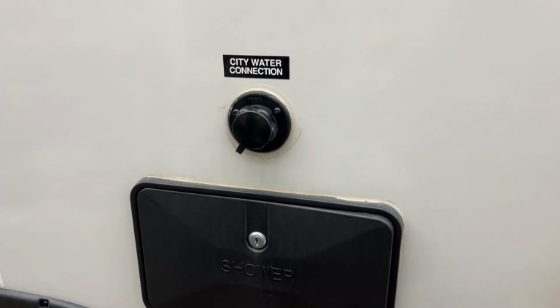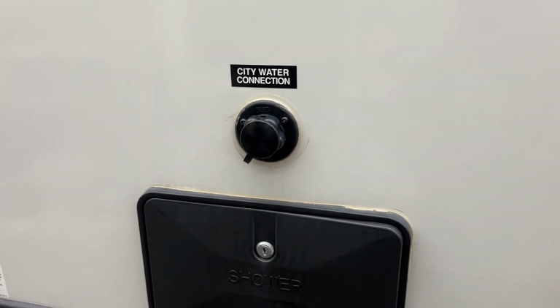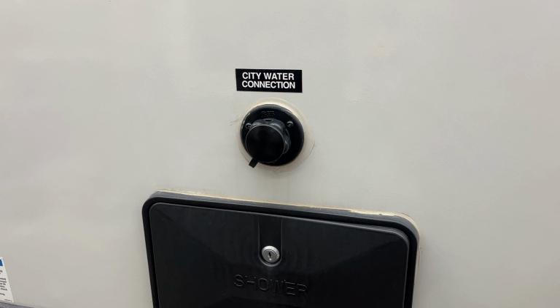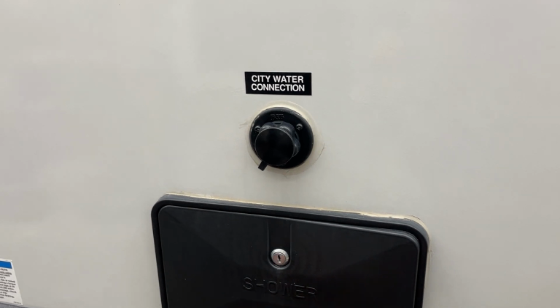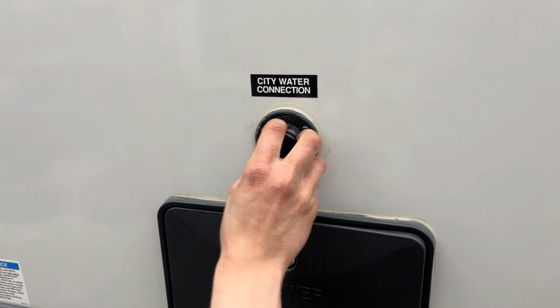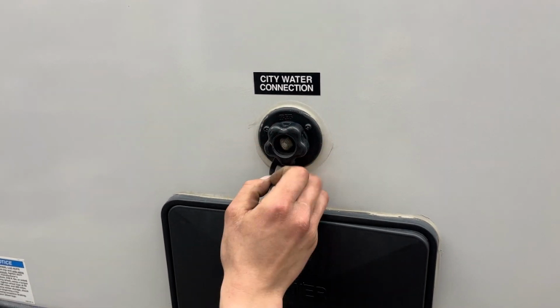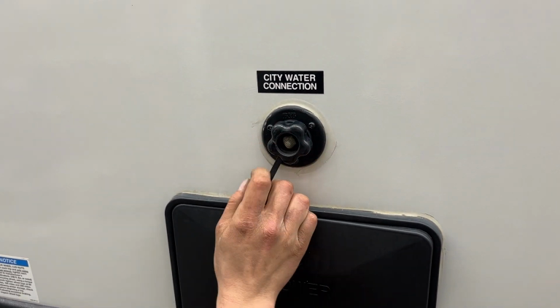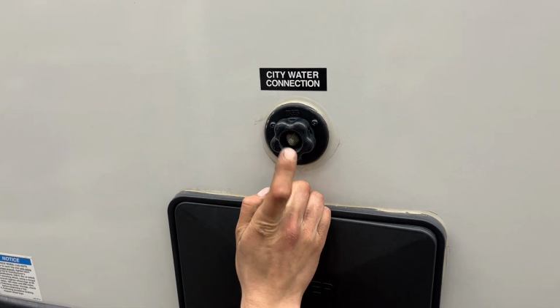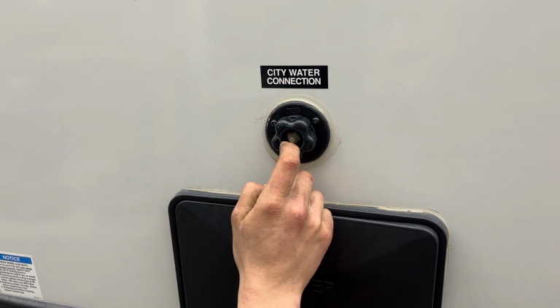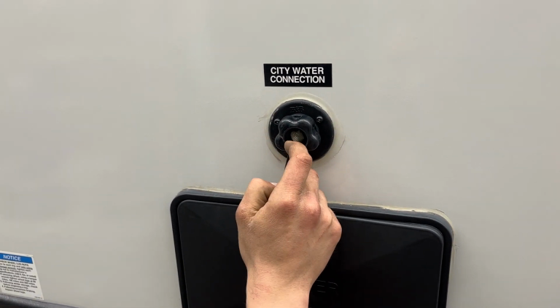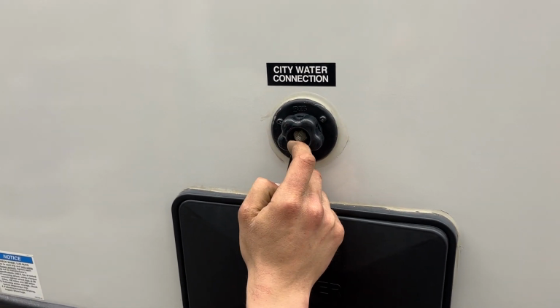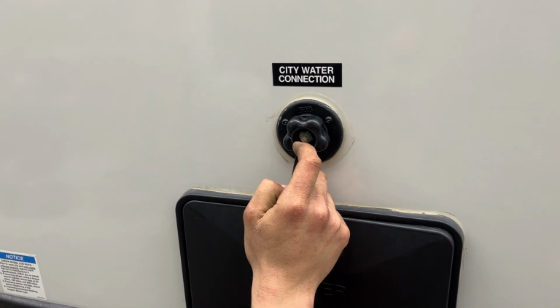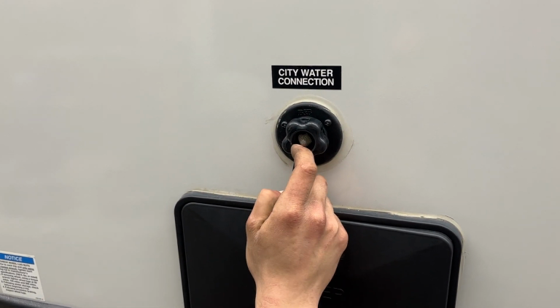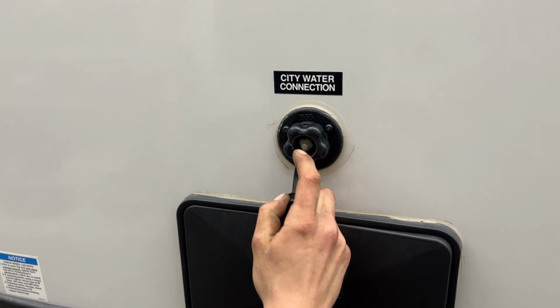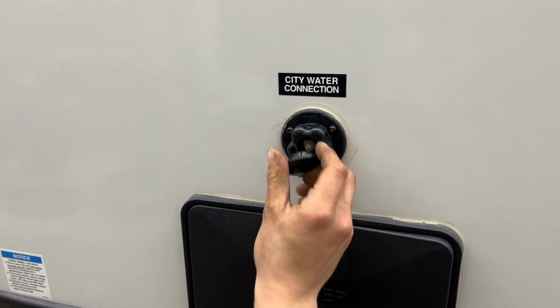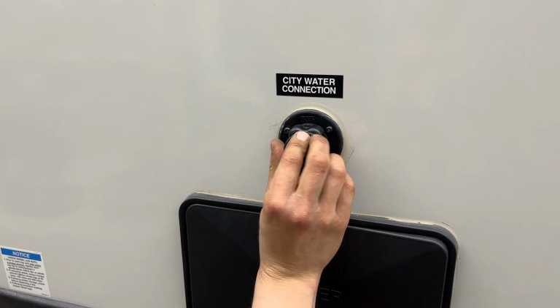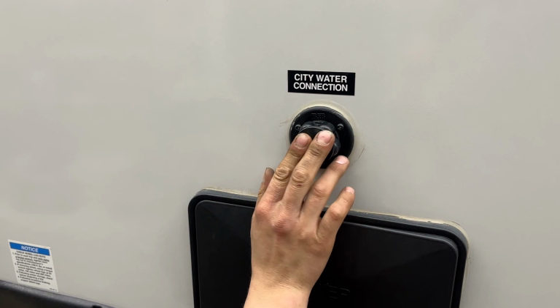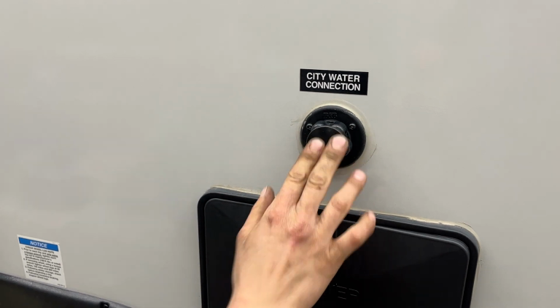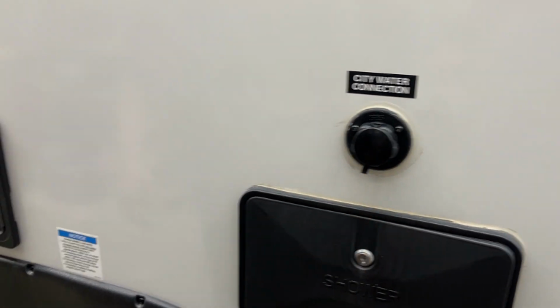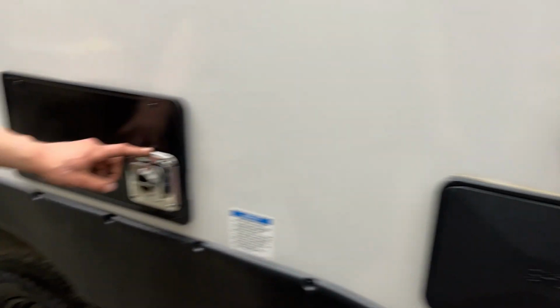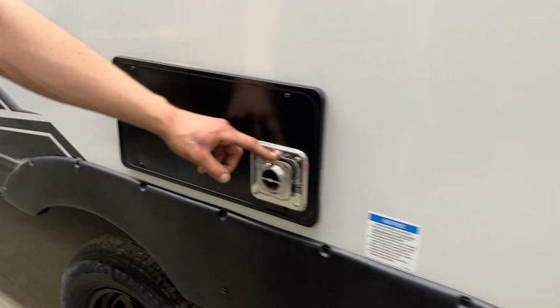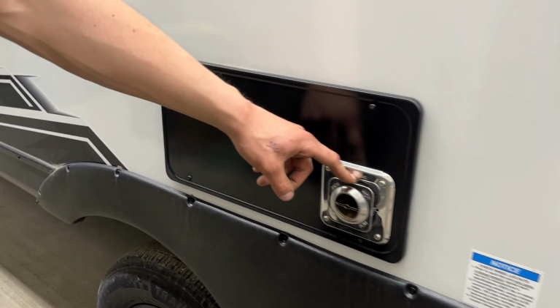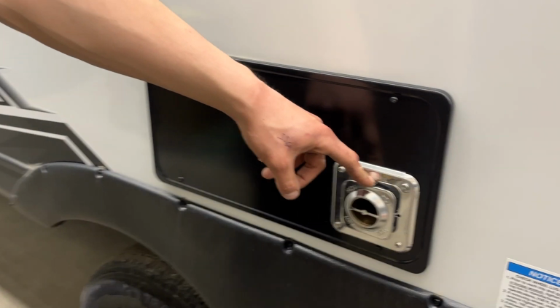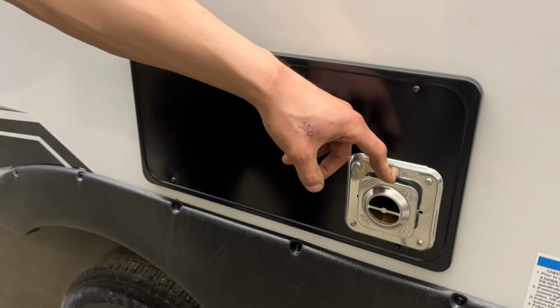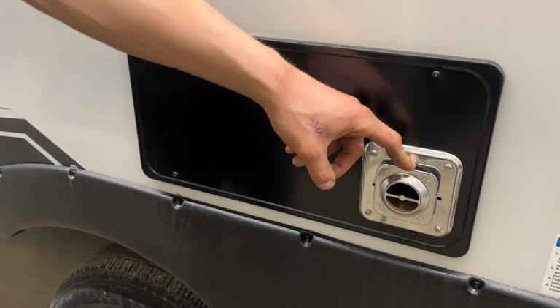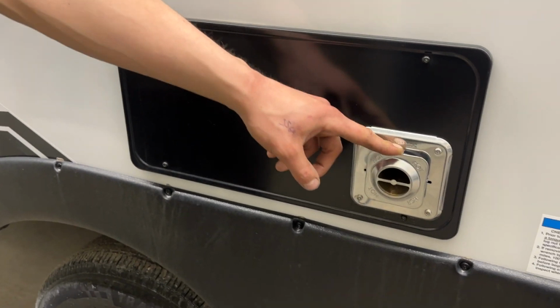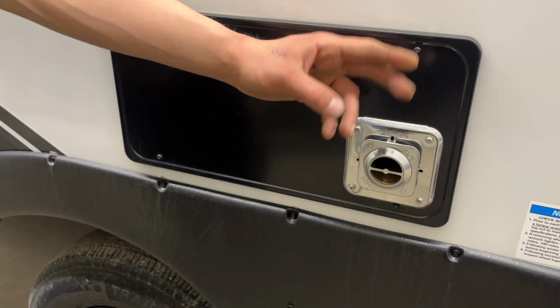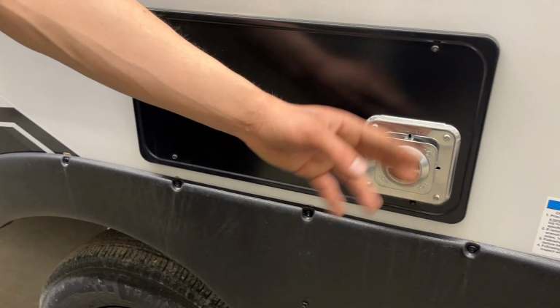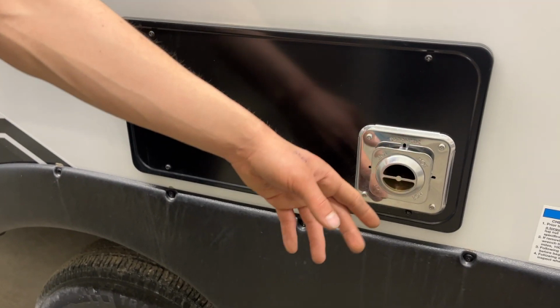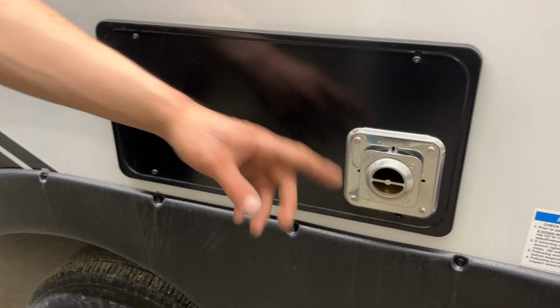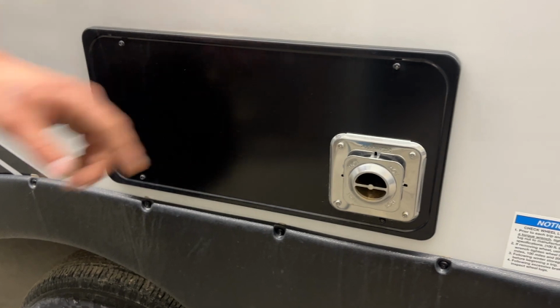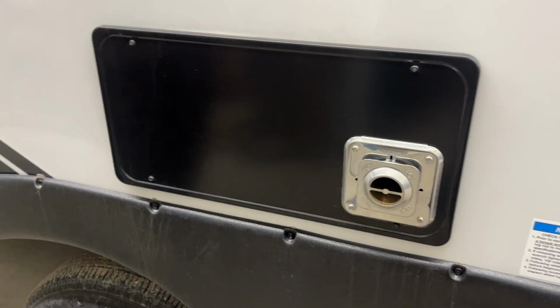Right up above that is your city water inlet. Pop that cap out of there and your water hose plugs into that. Turn on the water and that'll pressurize the lines throughout the unit. Step forward and get the exhaust for your furnace — if you're ever running your furnace, just make sure it's not blocked off, as it does get hot.